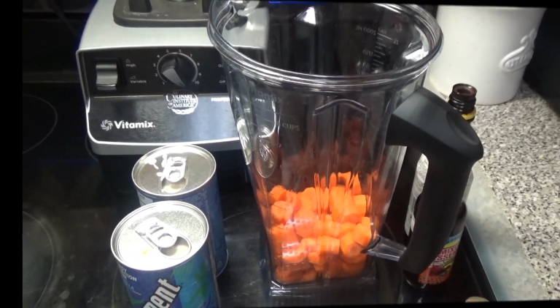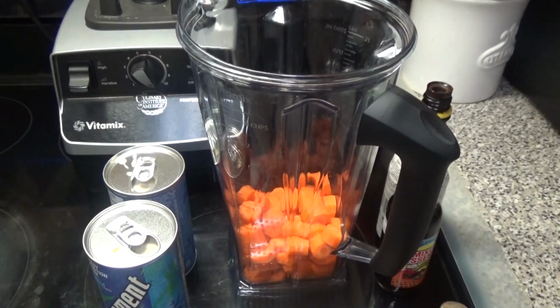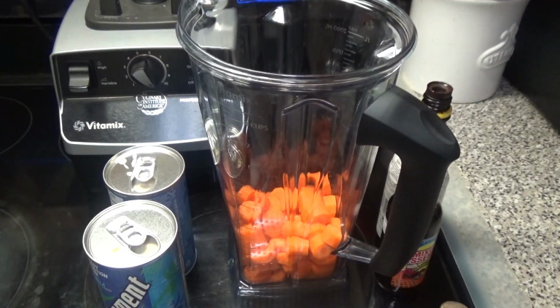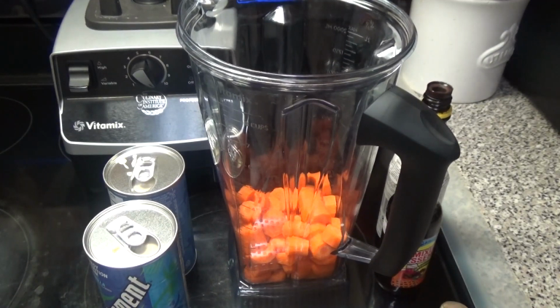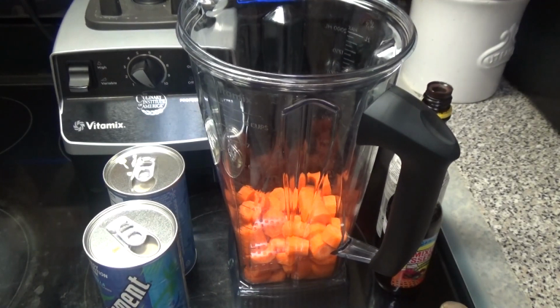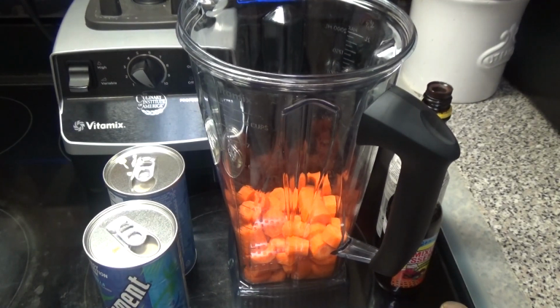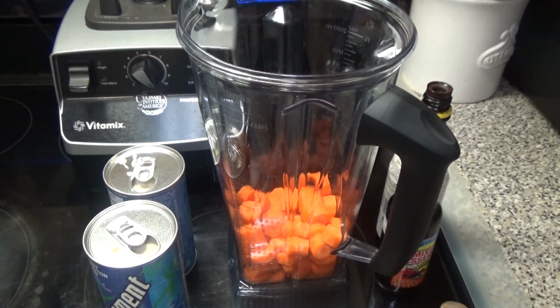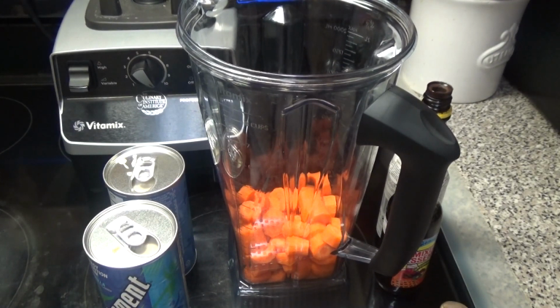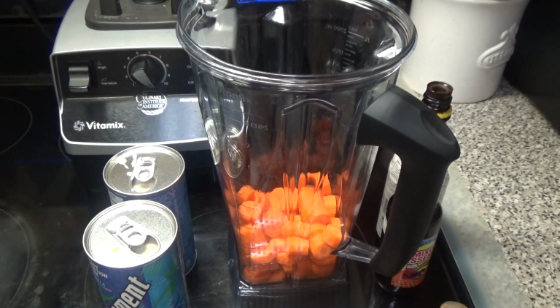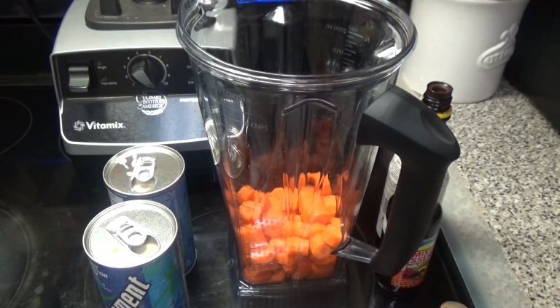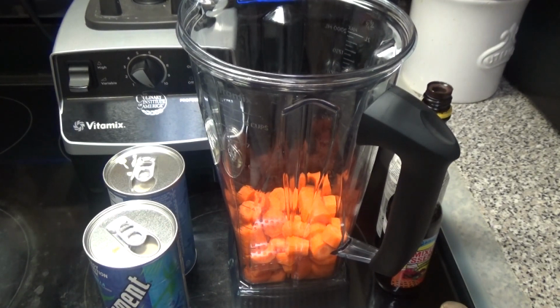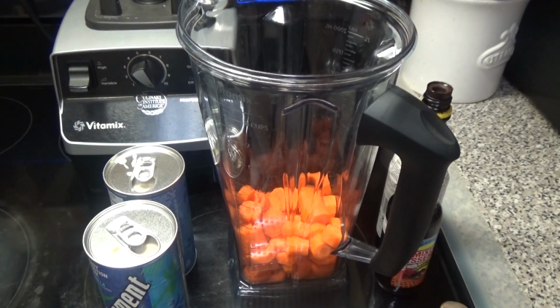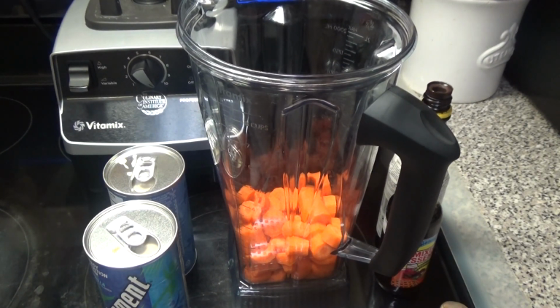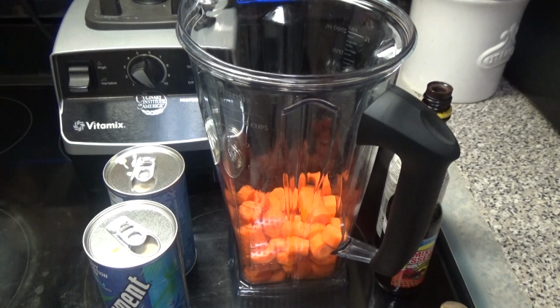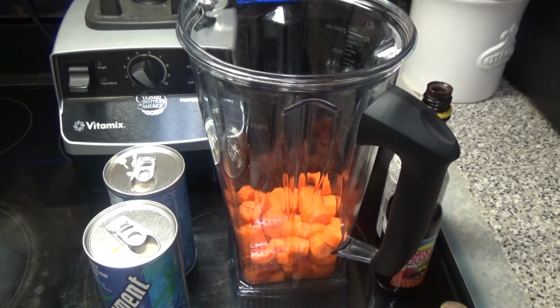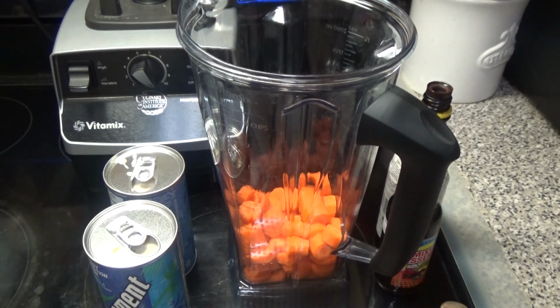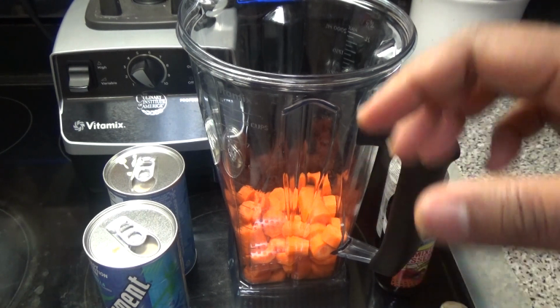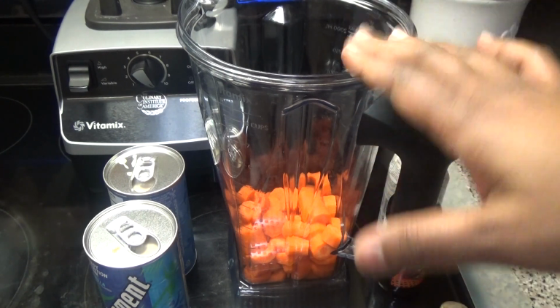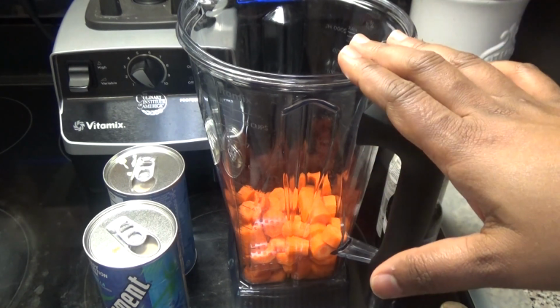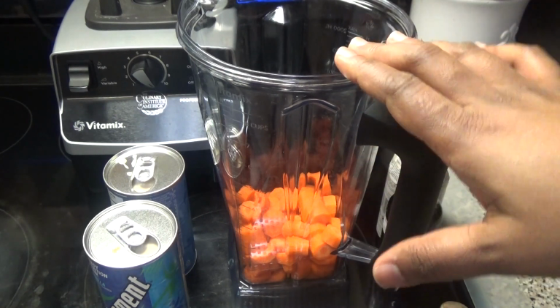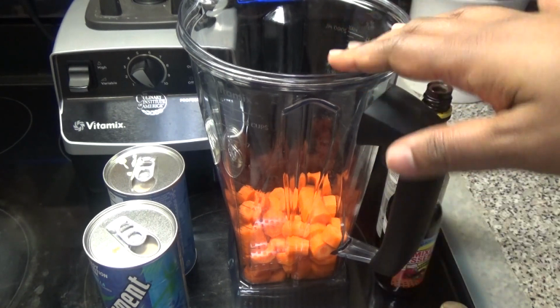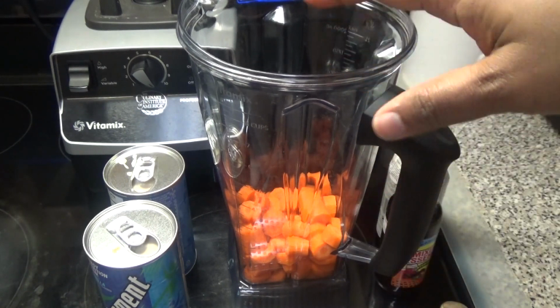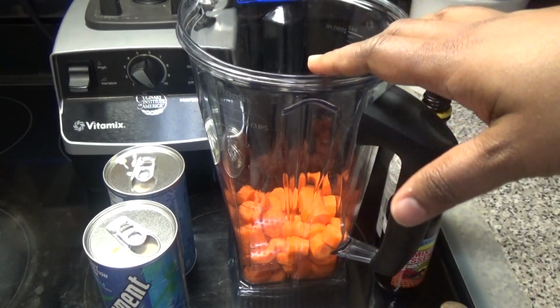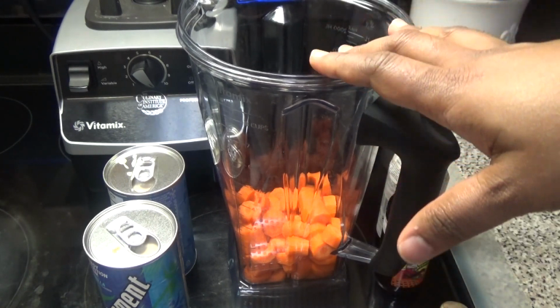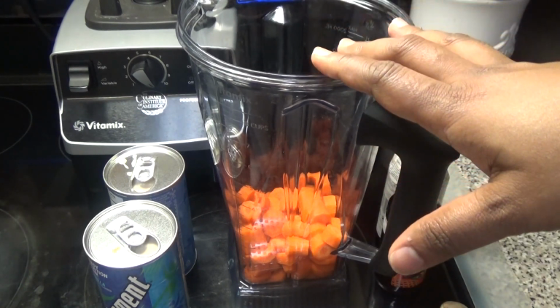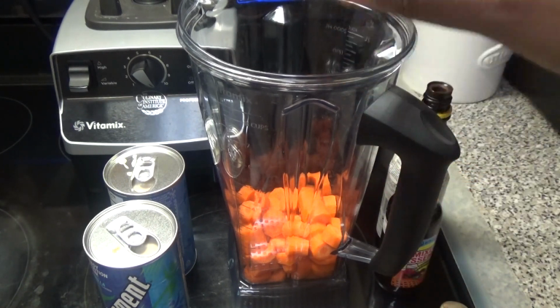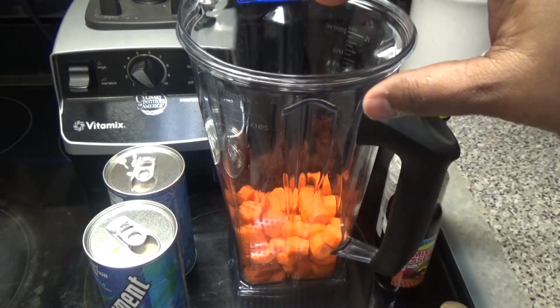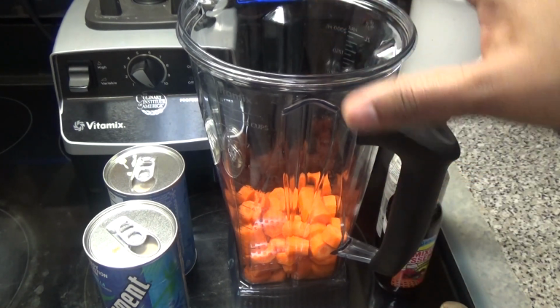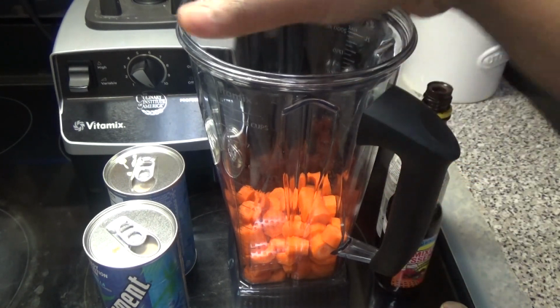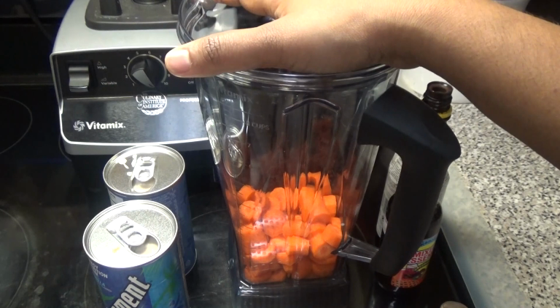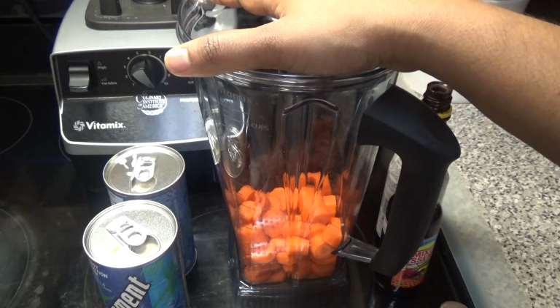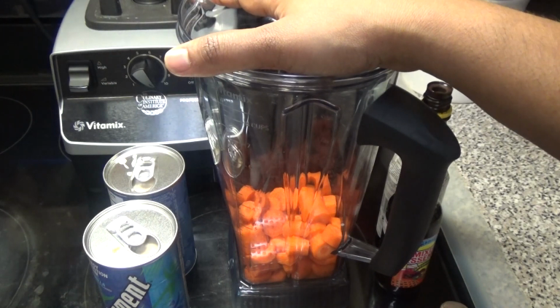Hello and welcome! Today I'm going to be making carrot punch. I already went ahead and peeled the carrots and cut them up into small pieces — I have about two cups here.